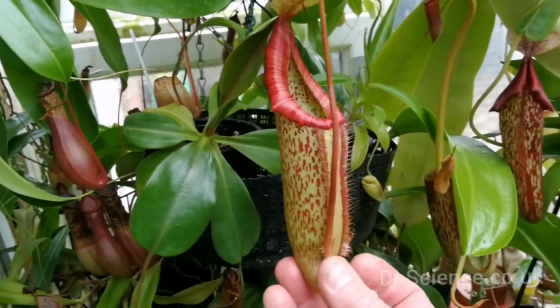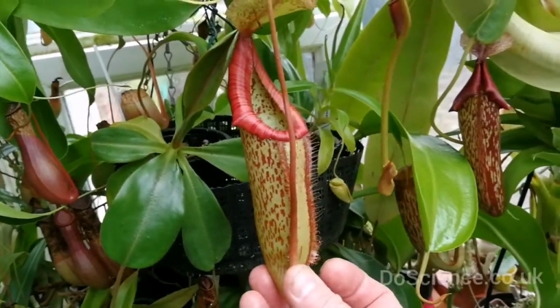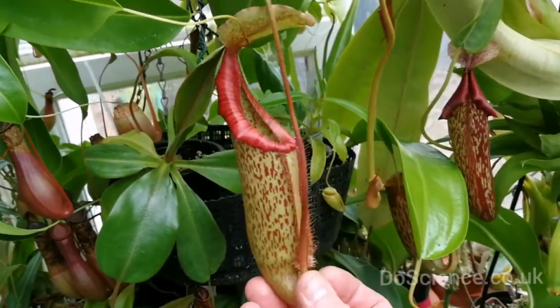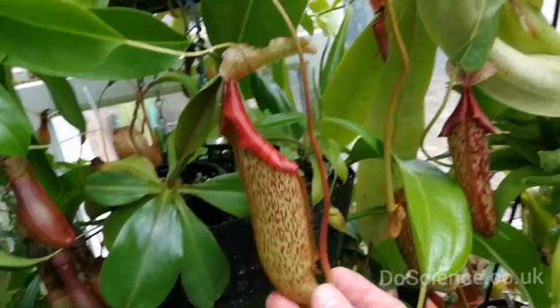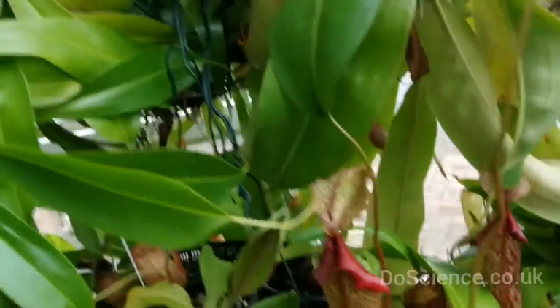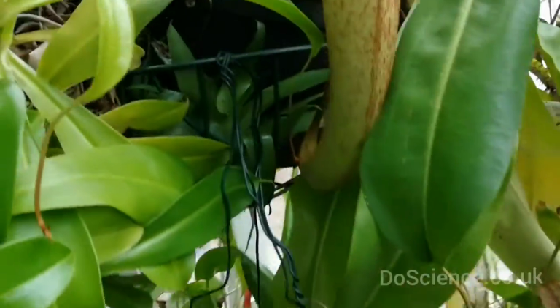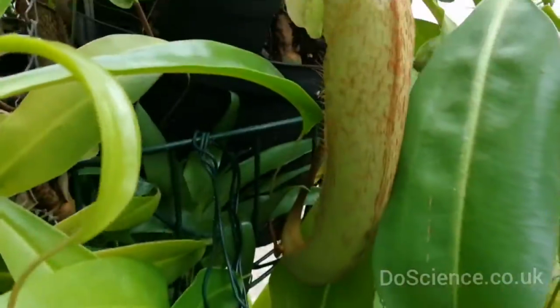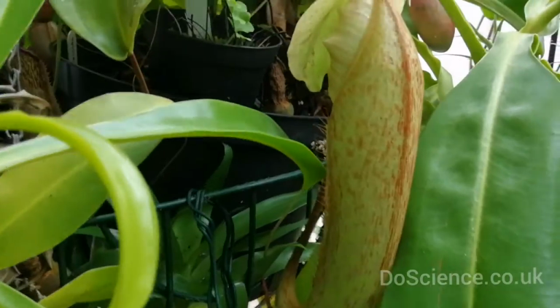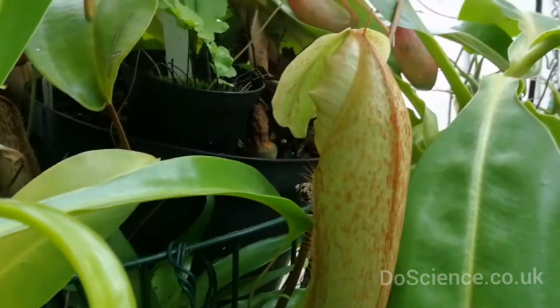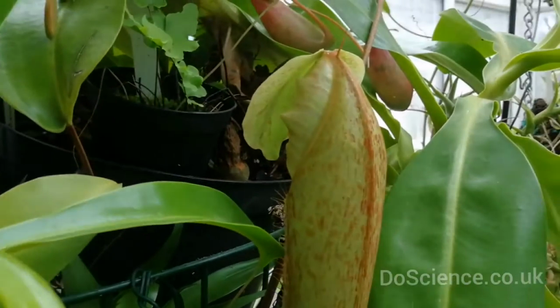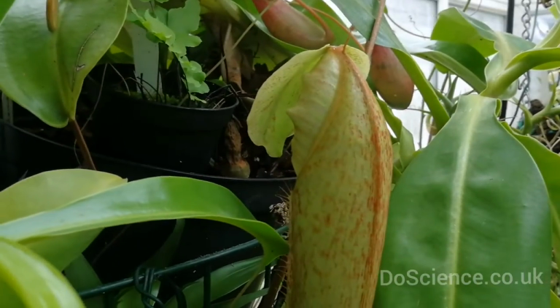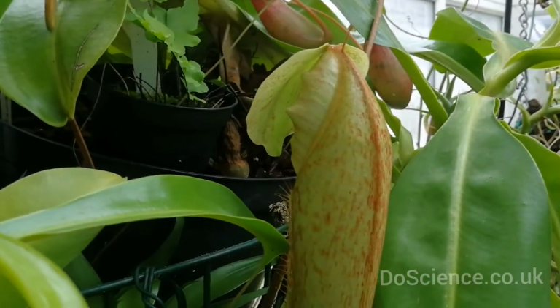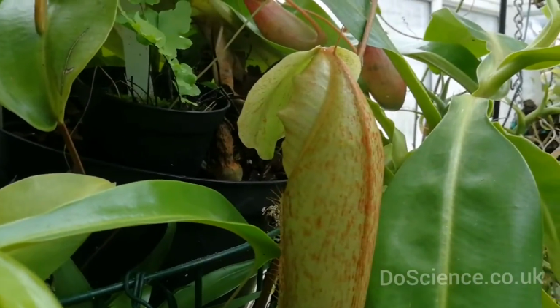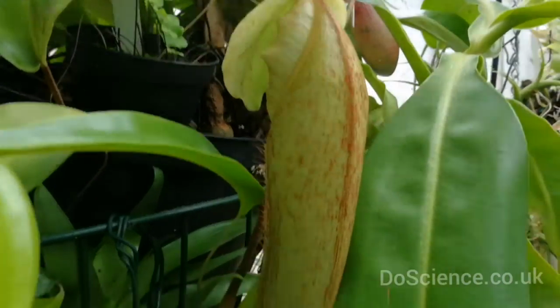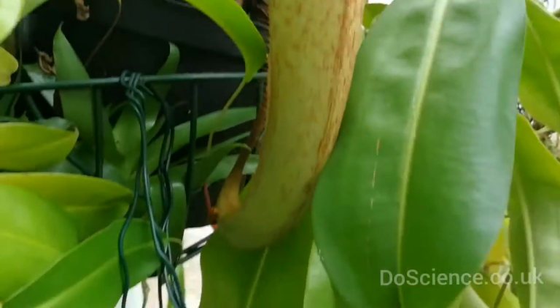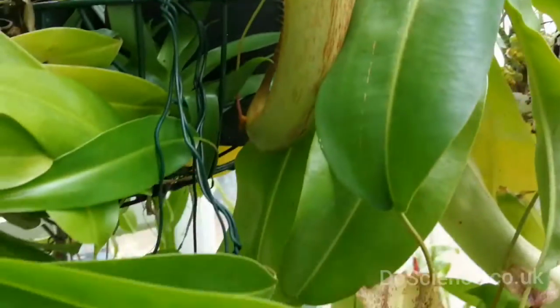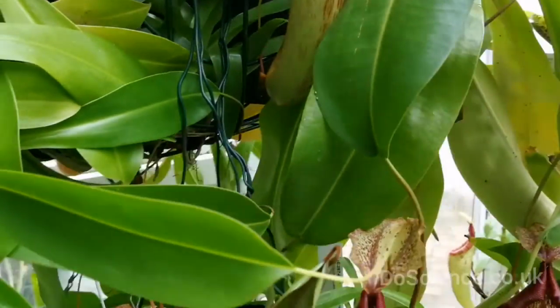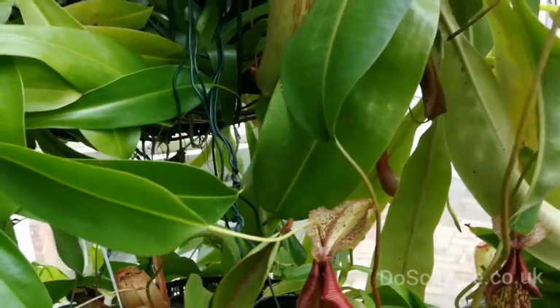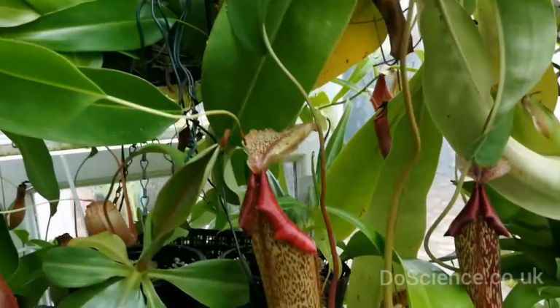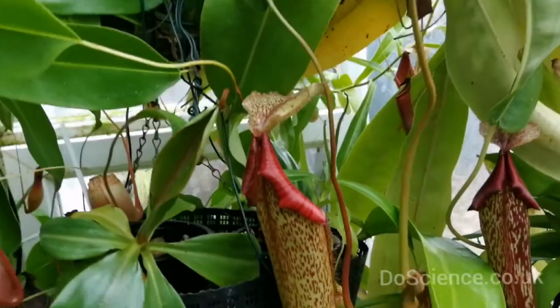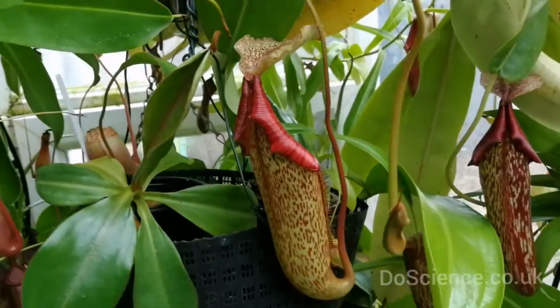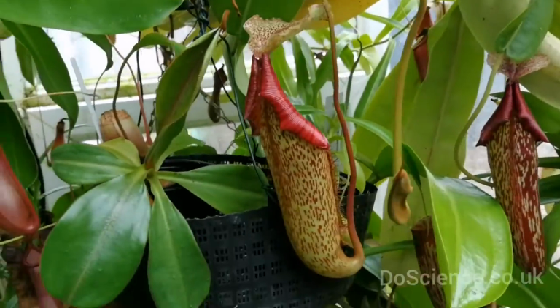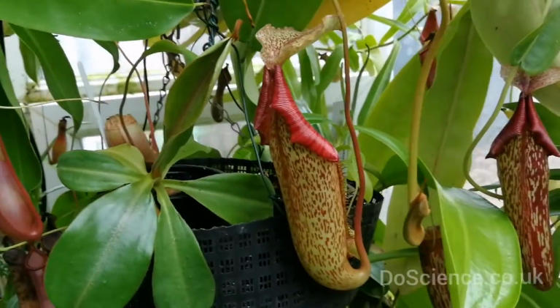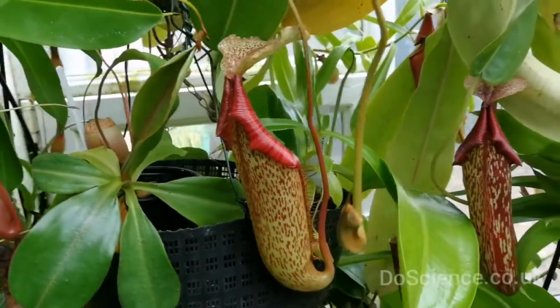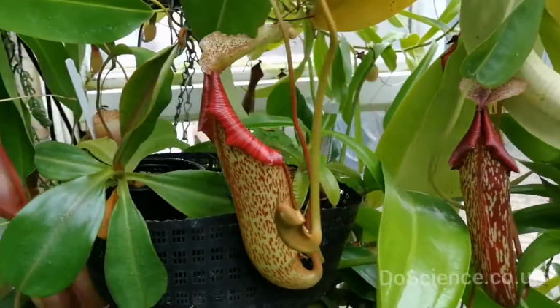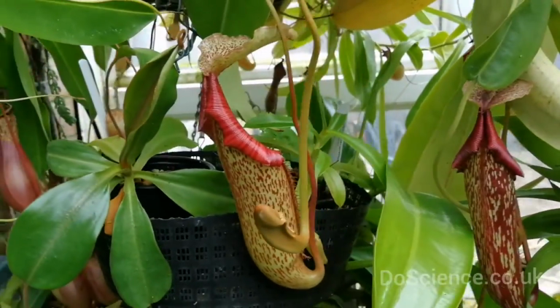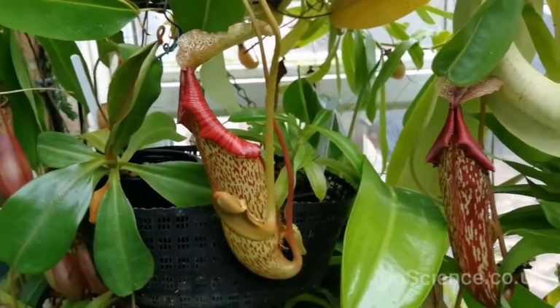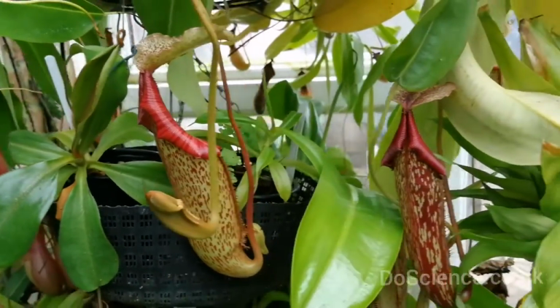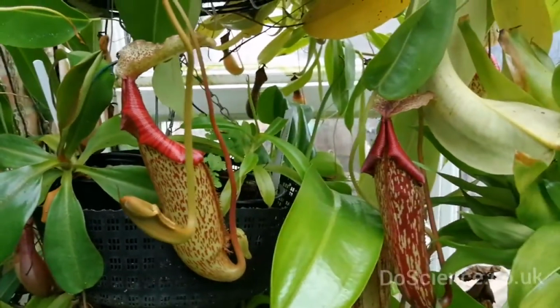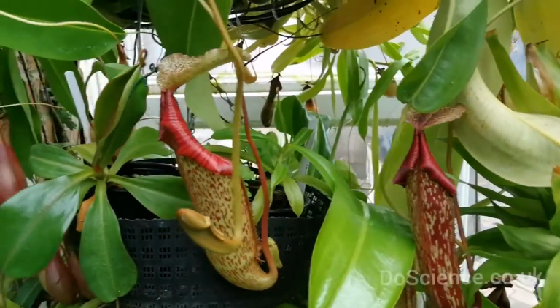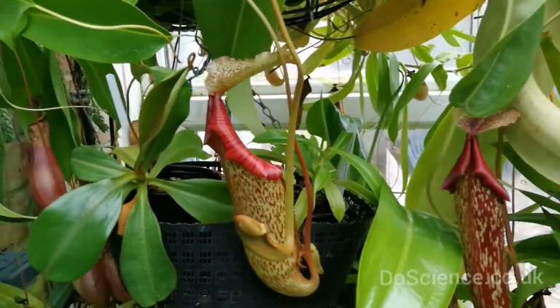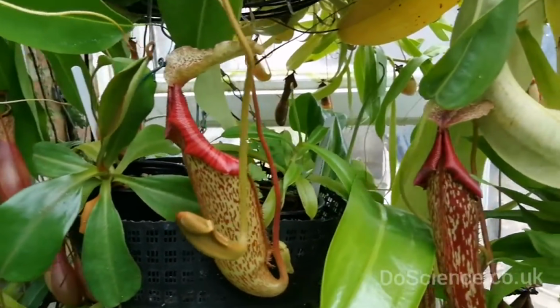Just there, there's one that's kind of opening — you can see the top bit going. They do look rather like a toilet, which is quite funny really, because there's one sort that actually is a toilet.